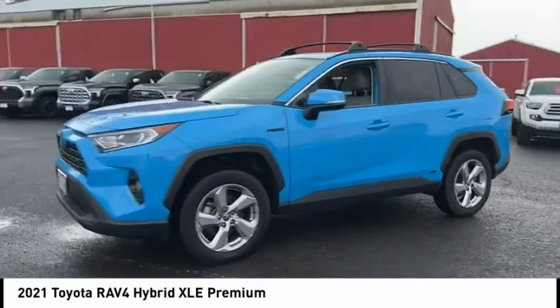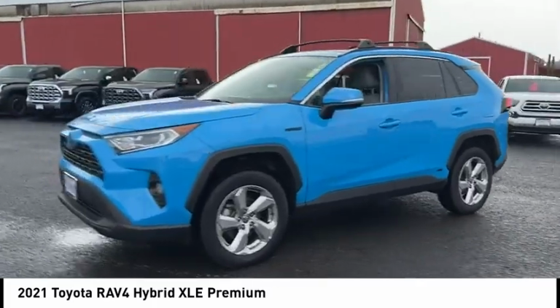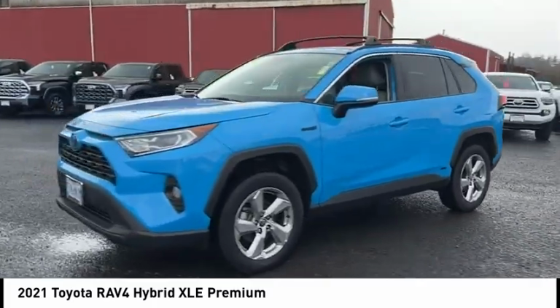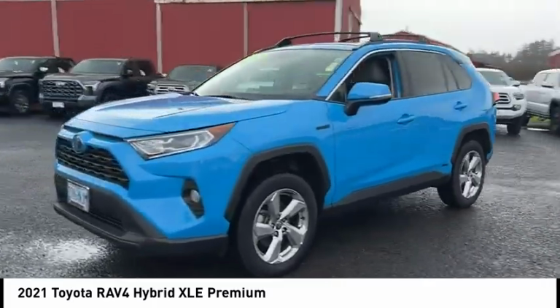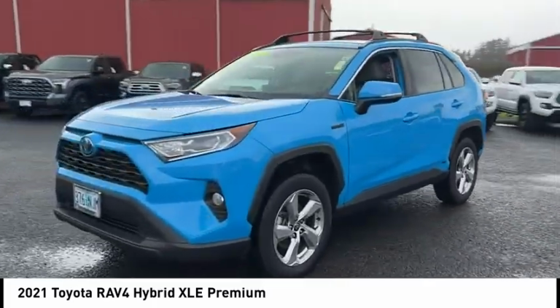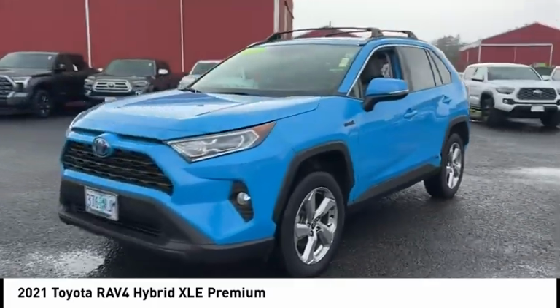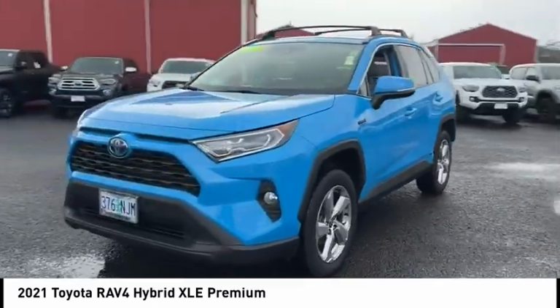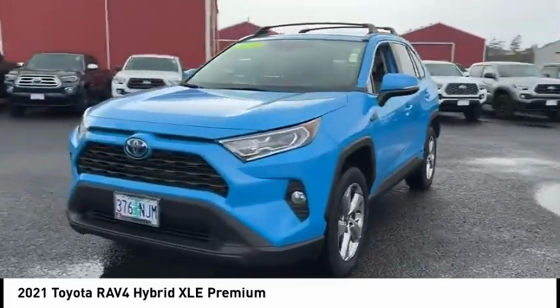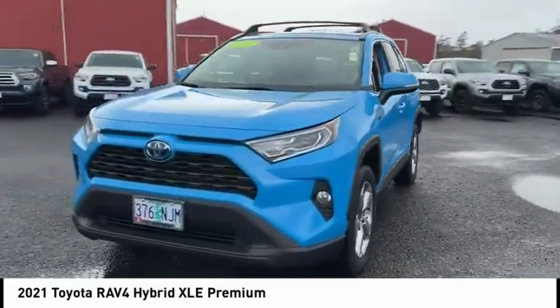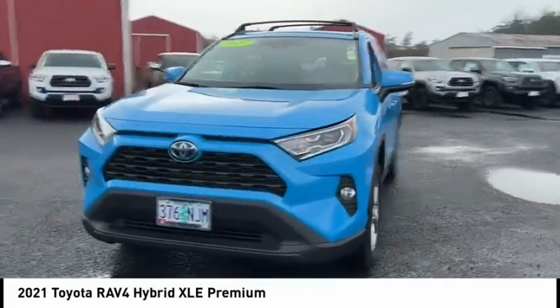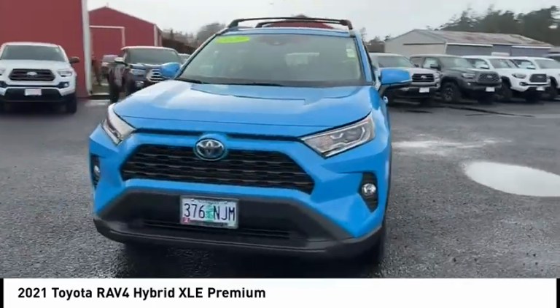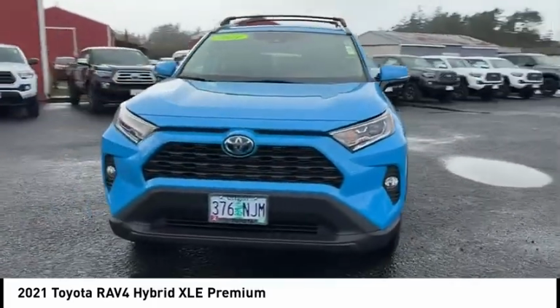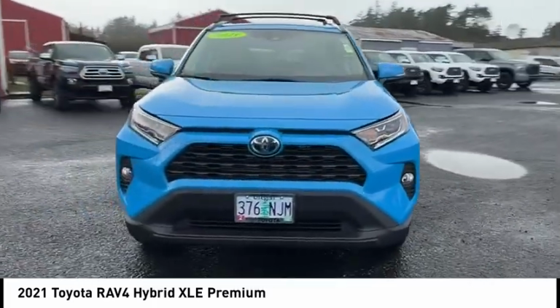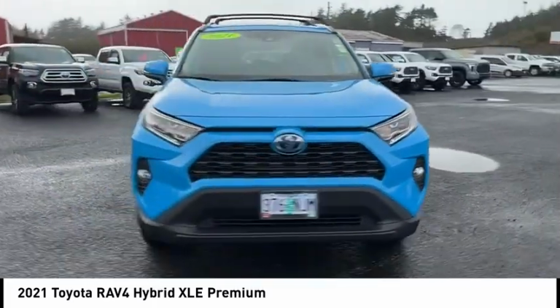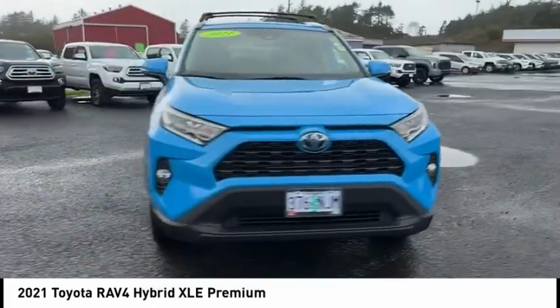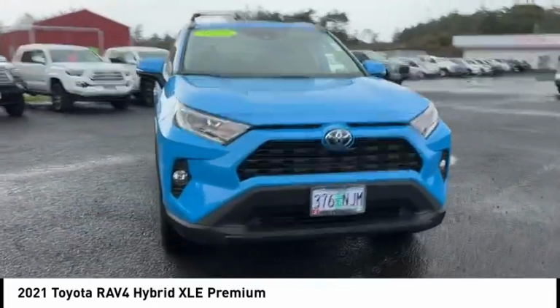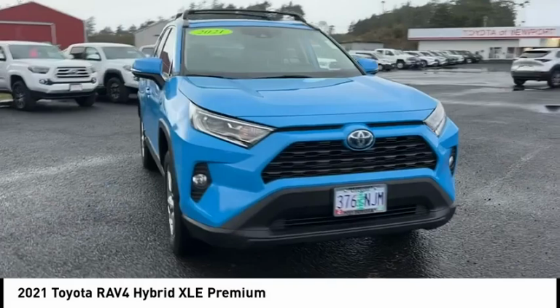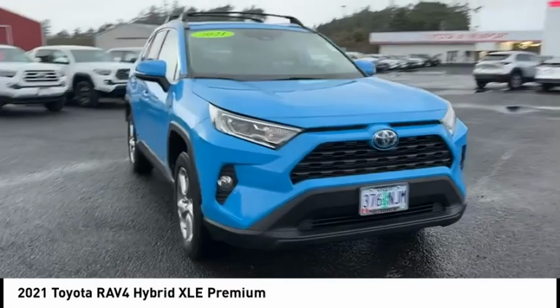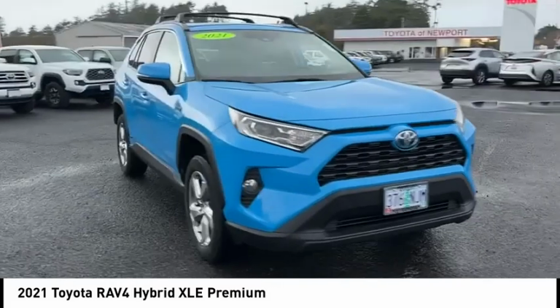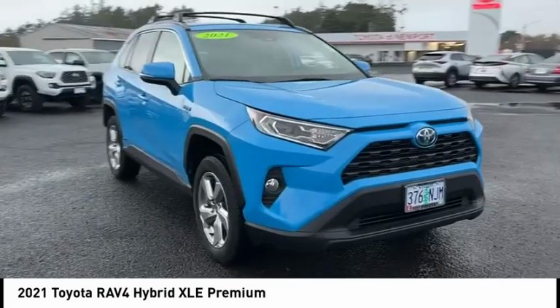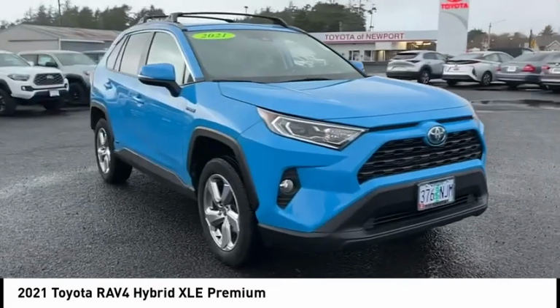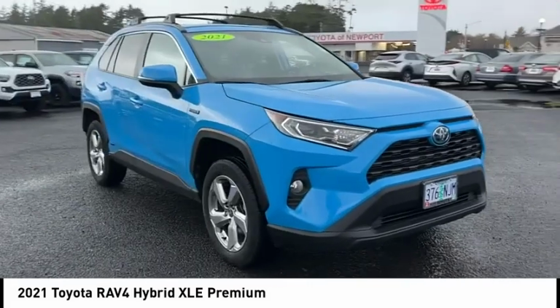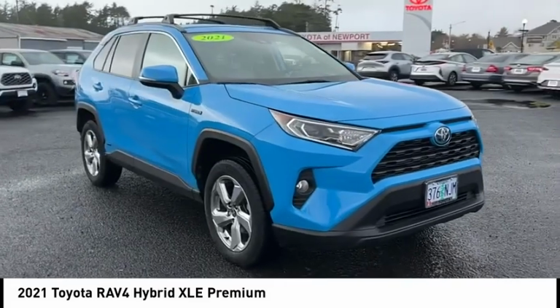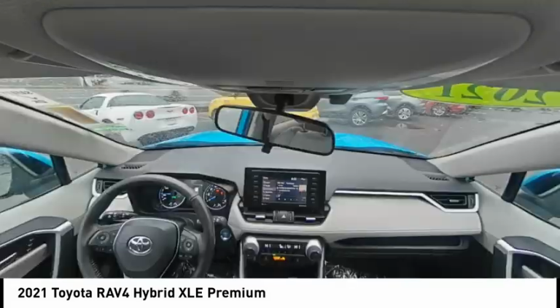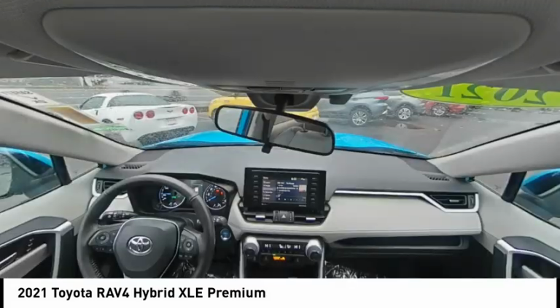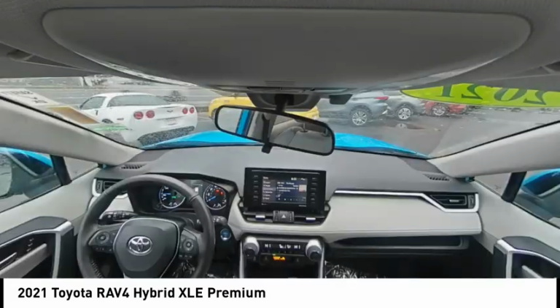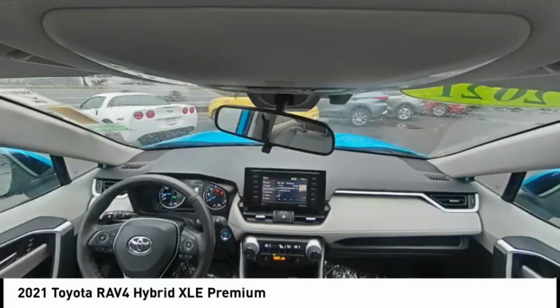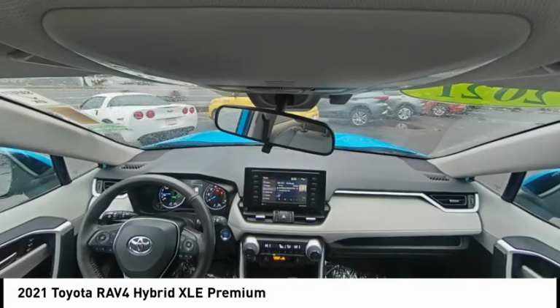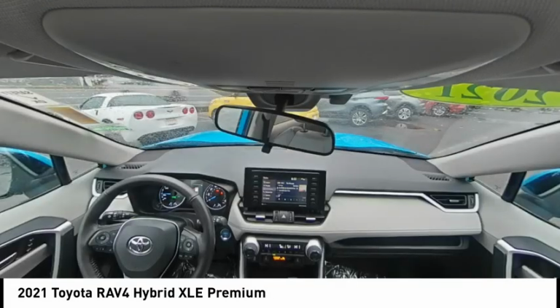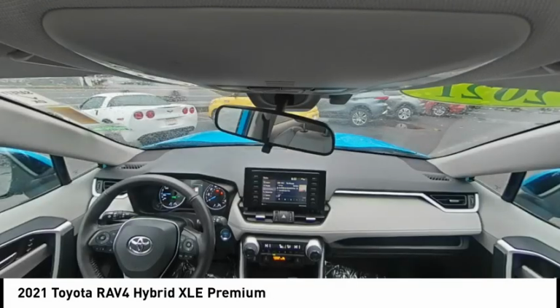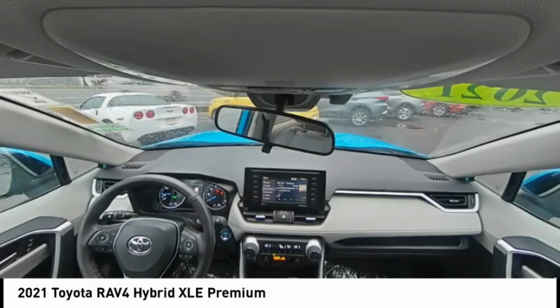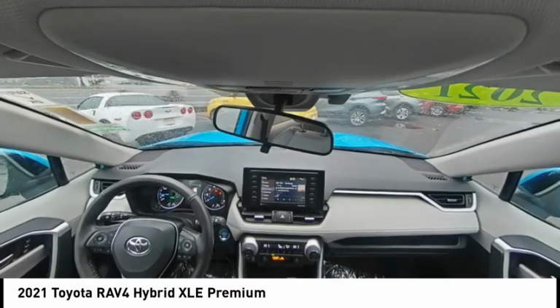This highly evolved, well-packaged crossover SUV lets you have it all. This vehicle has less than 15,000 miles.